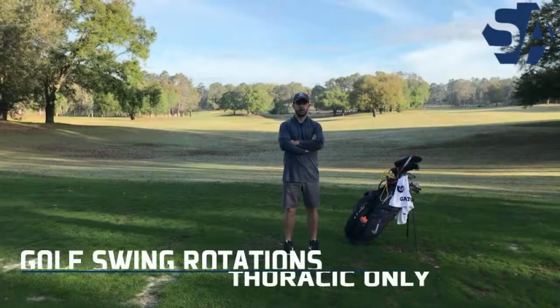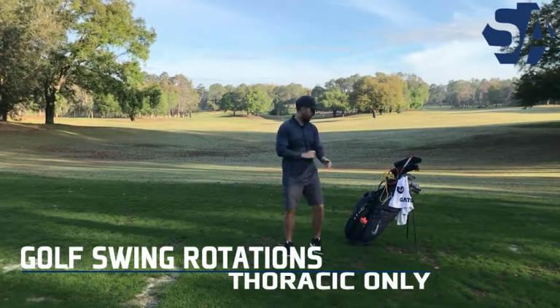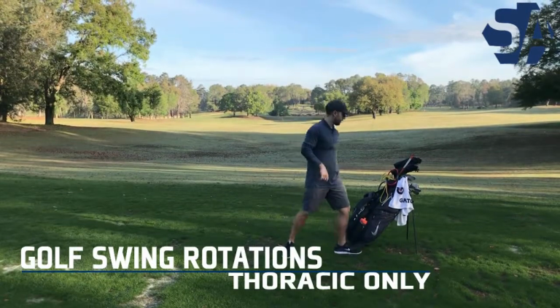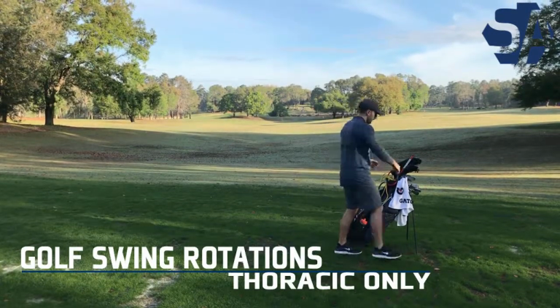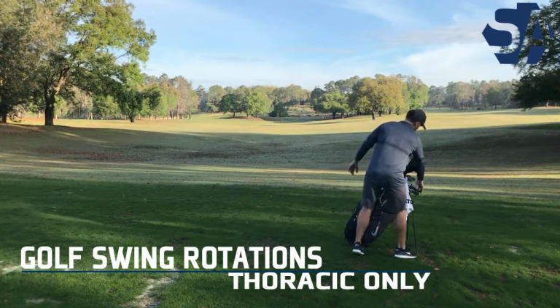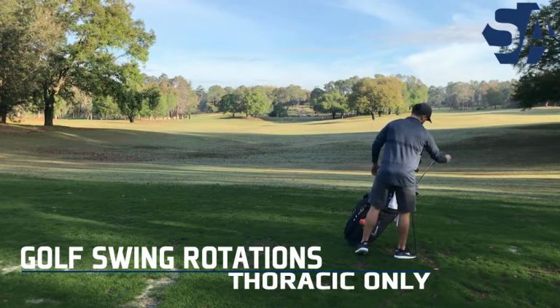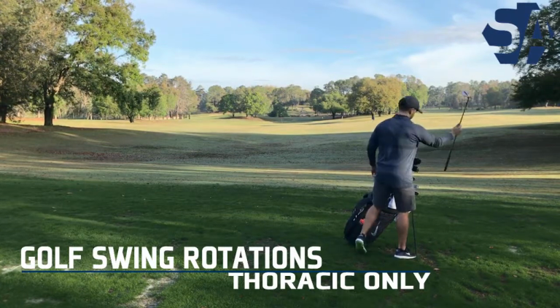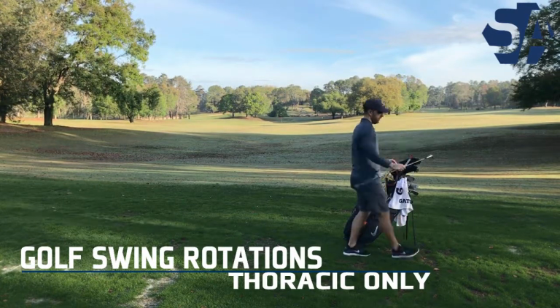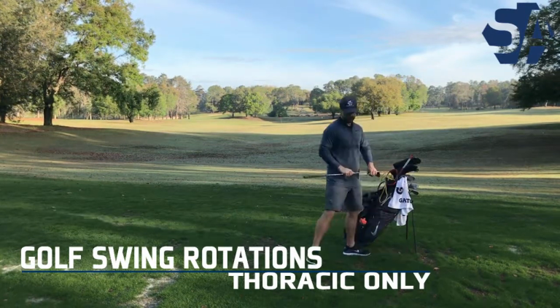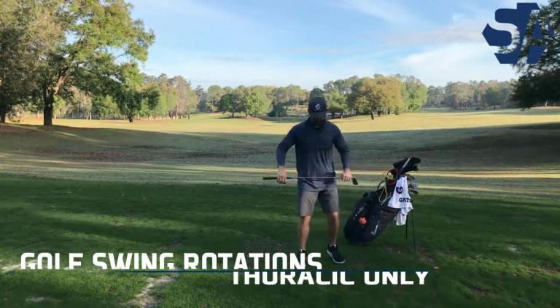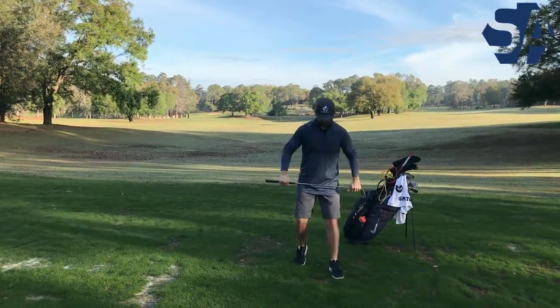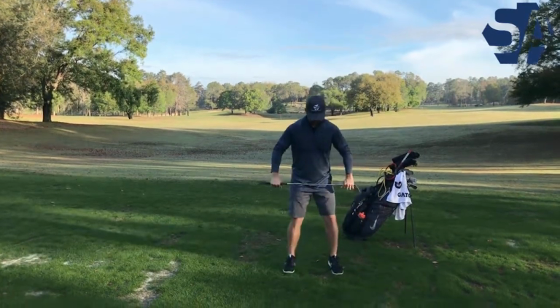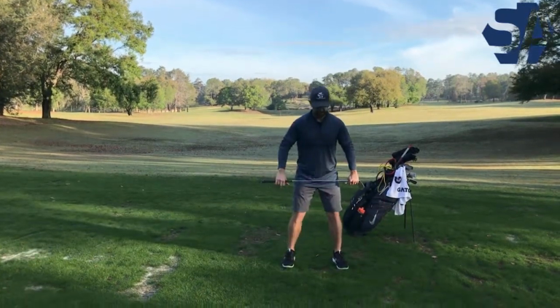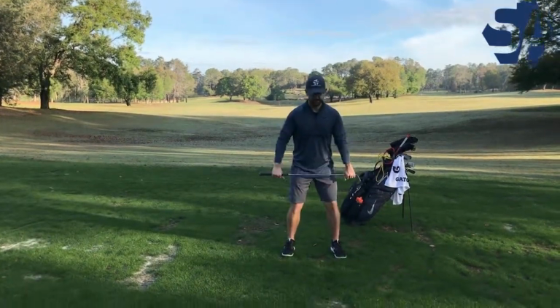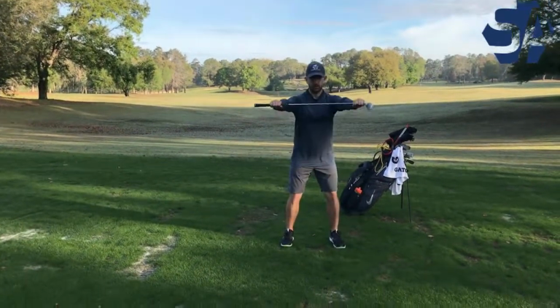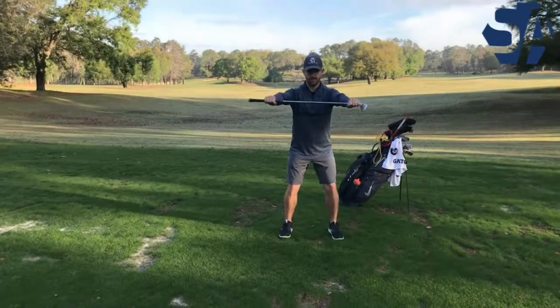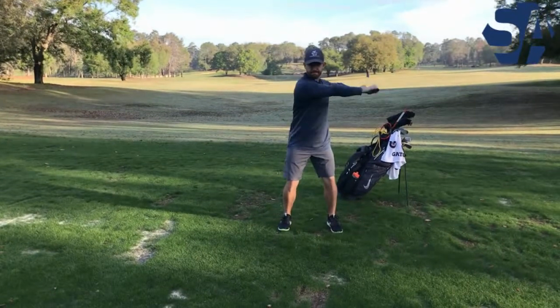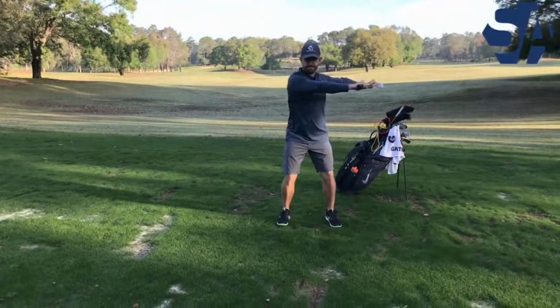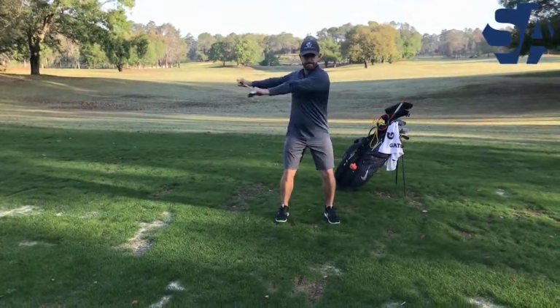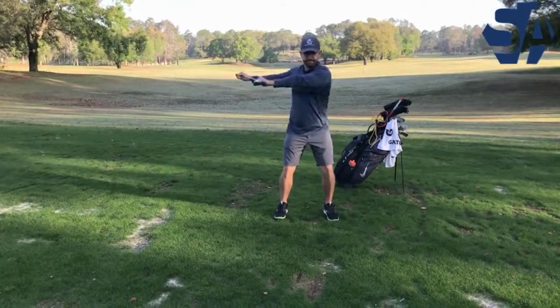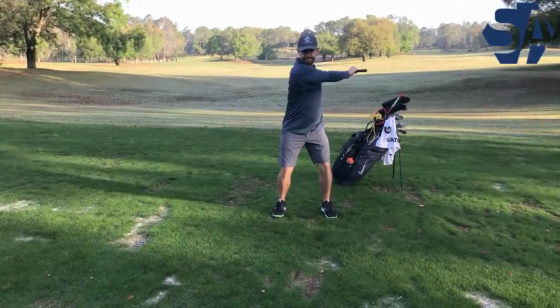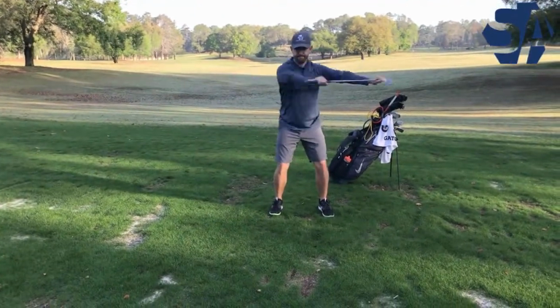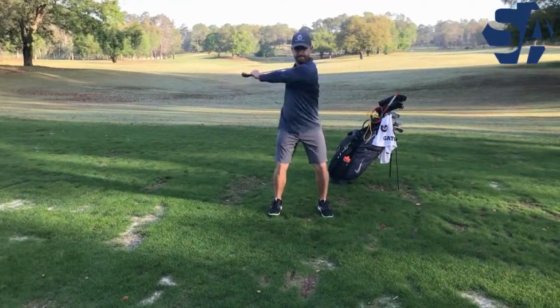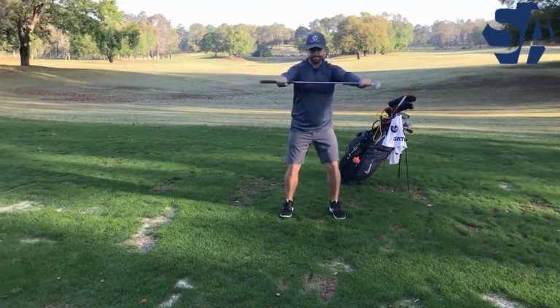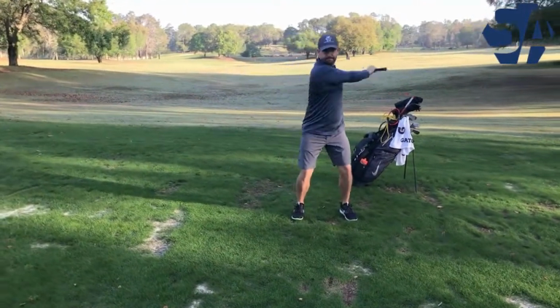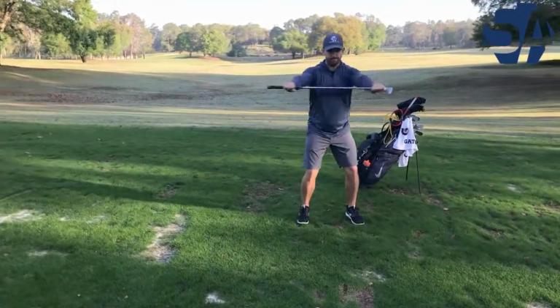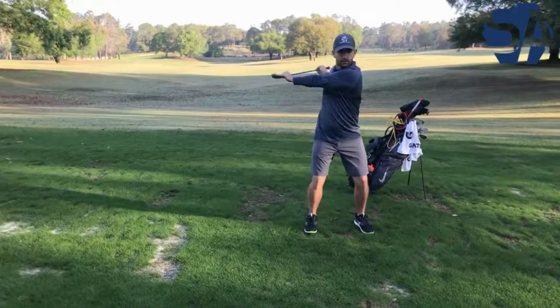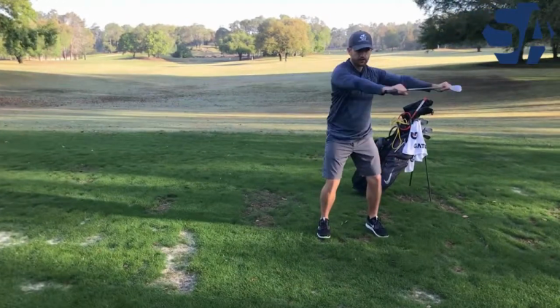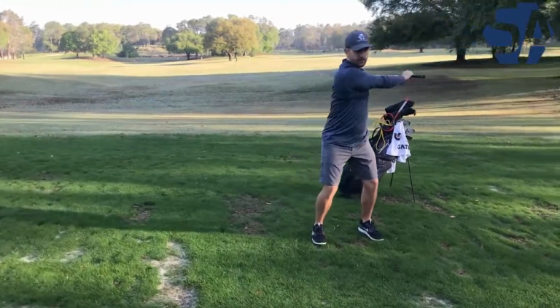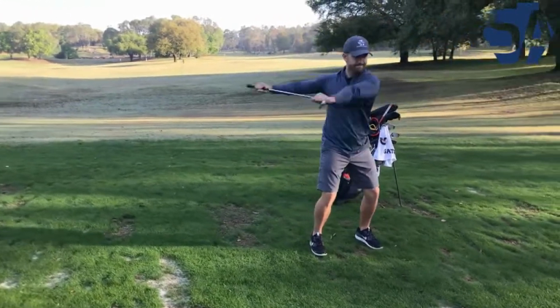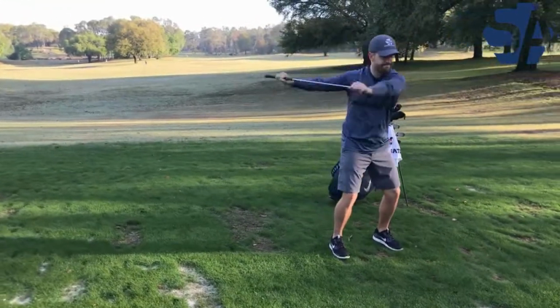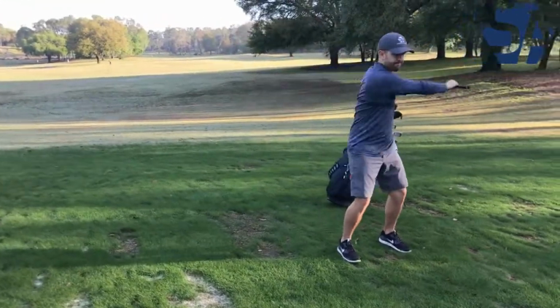In the golf swing we want the ability to separate the upper and lower body. The golf swing rotations with thoracic only will help prepare you for this. Take any iron or wedge from your golf bag, grip it with both palms facing down, shoulder width apart and raise your arms to shoulder height.